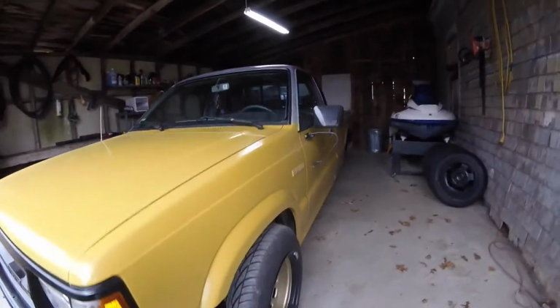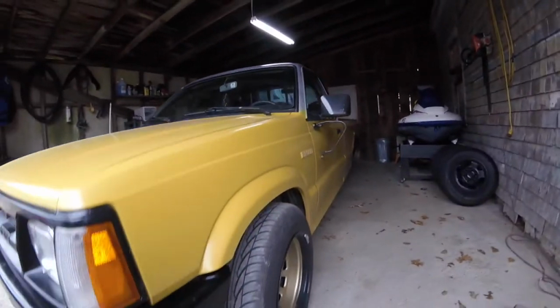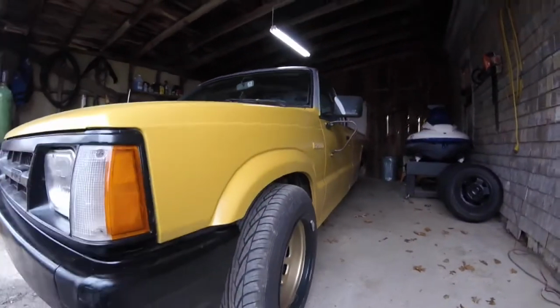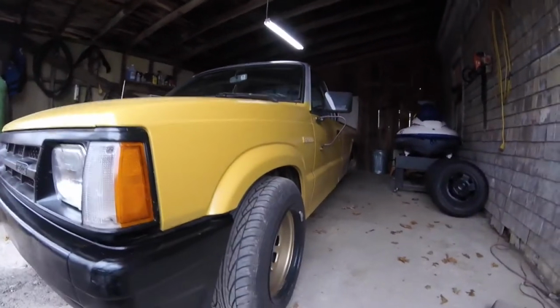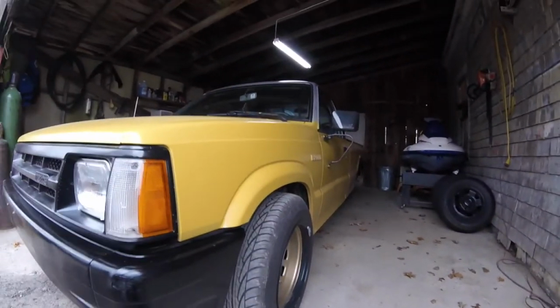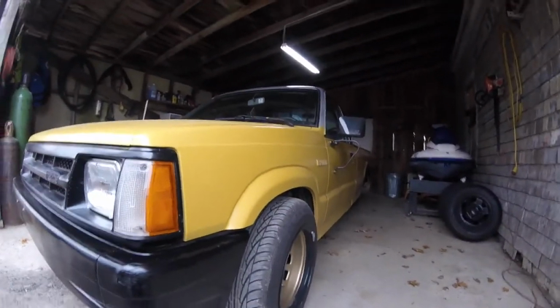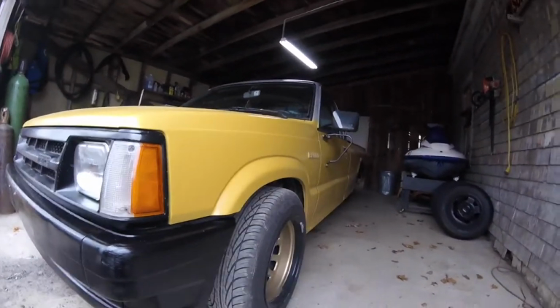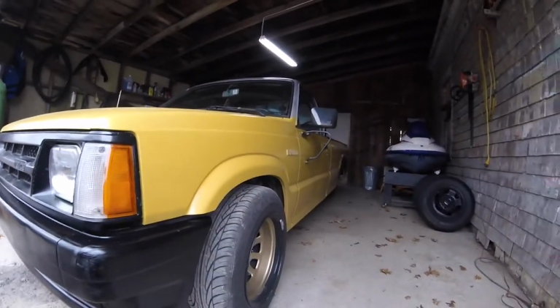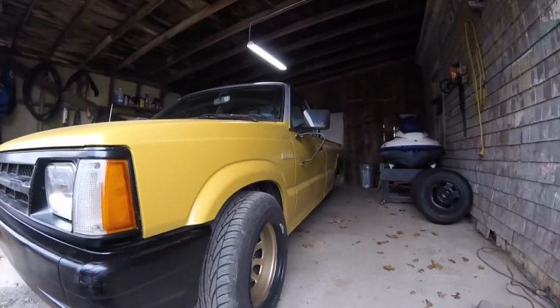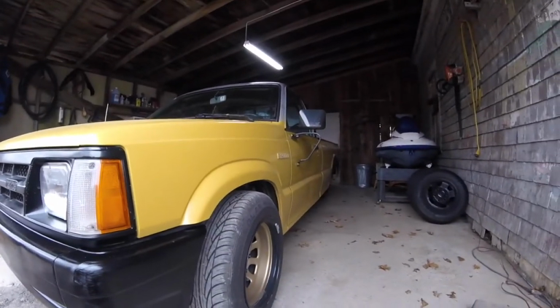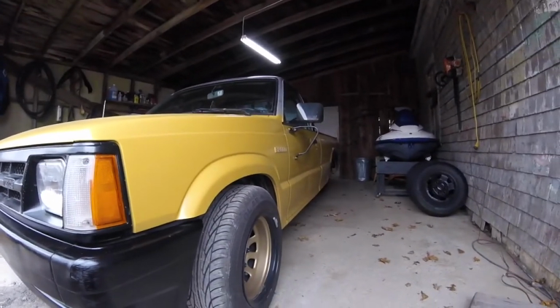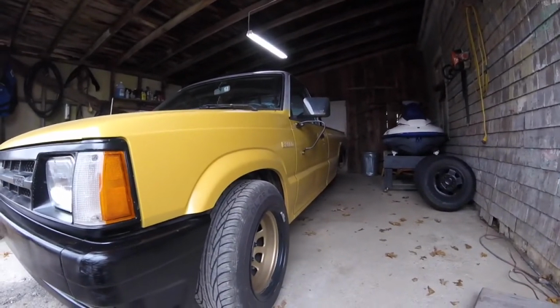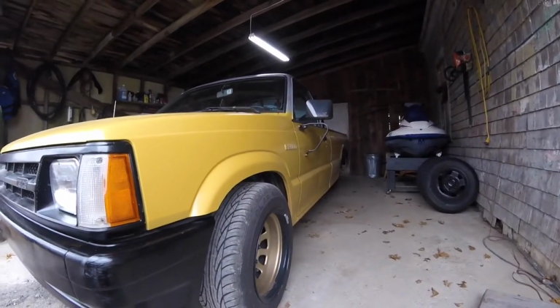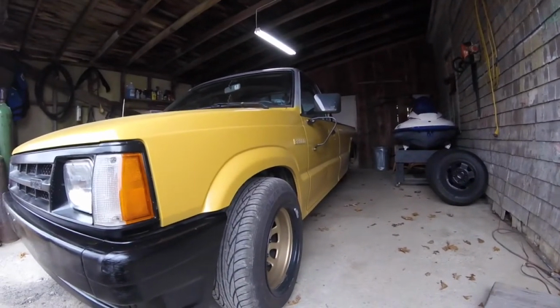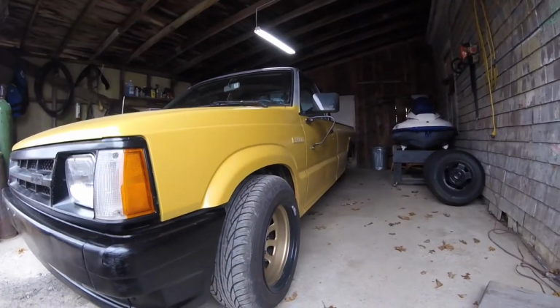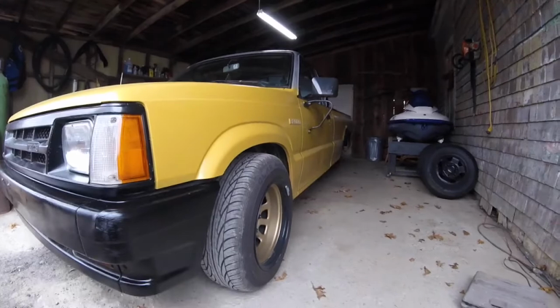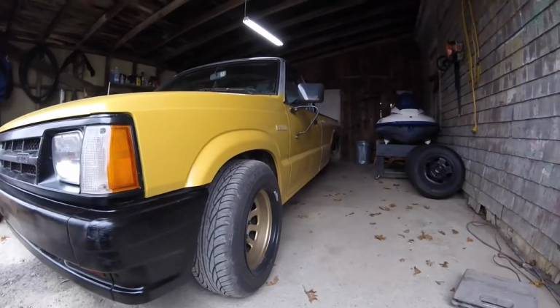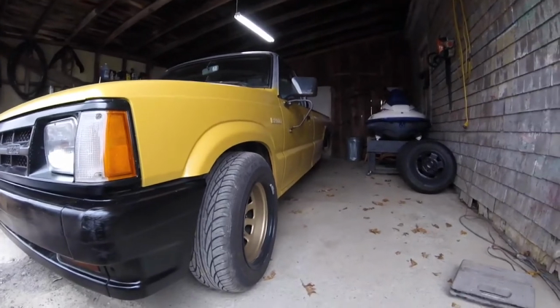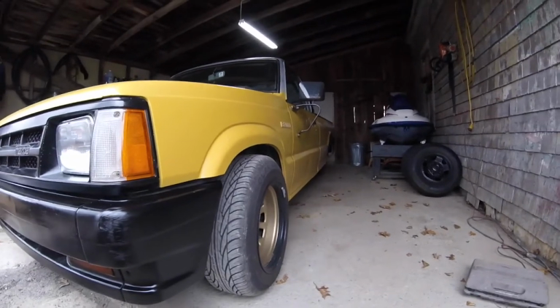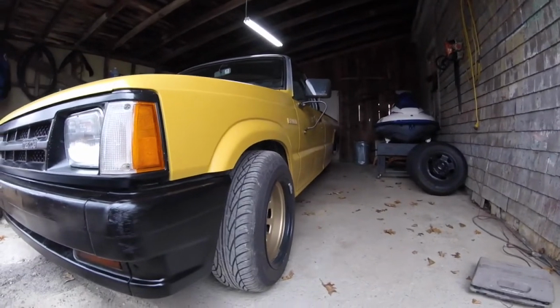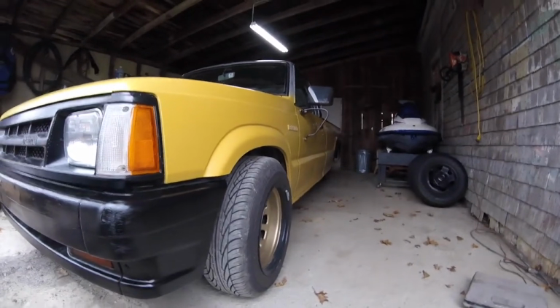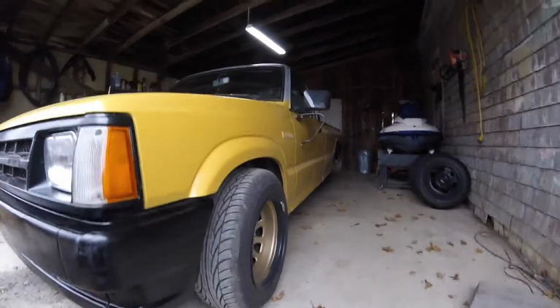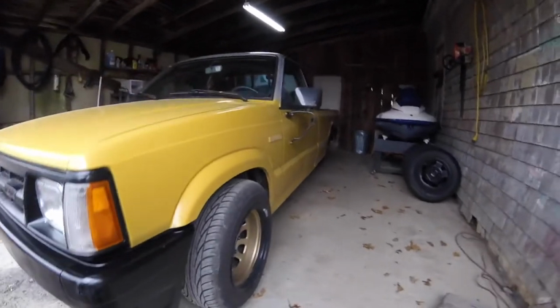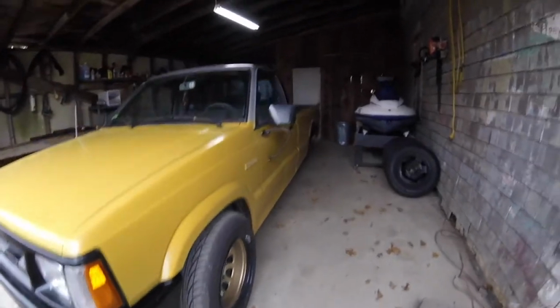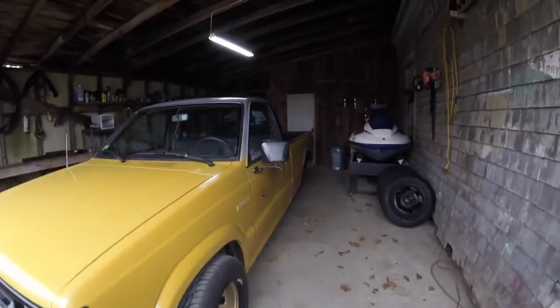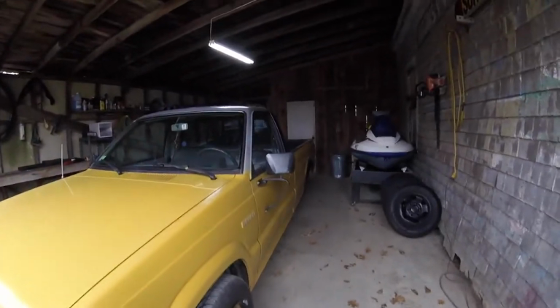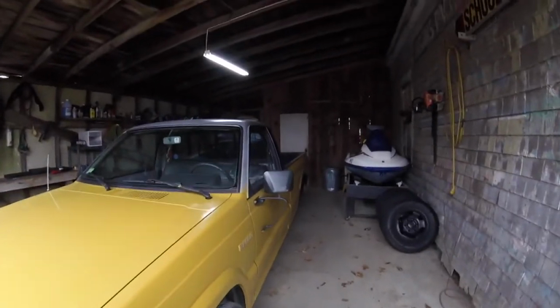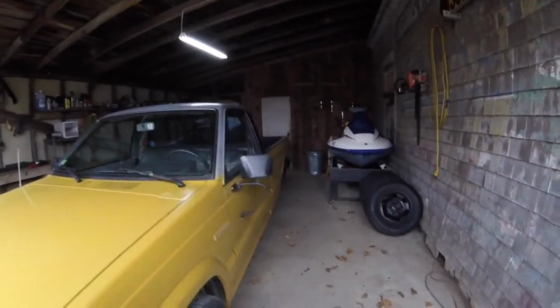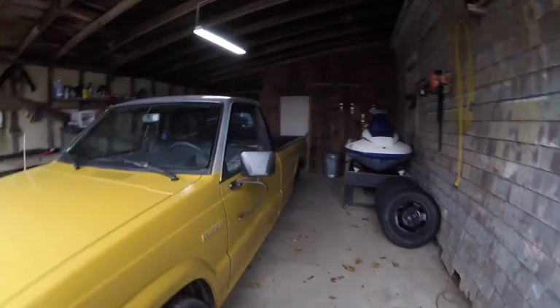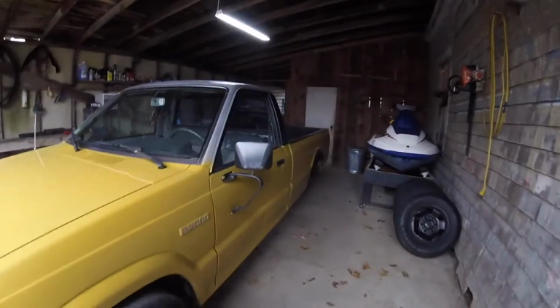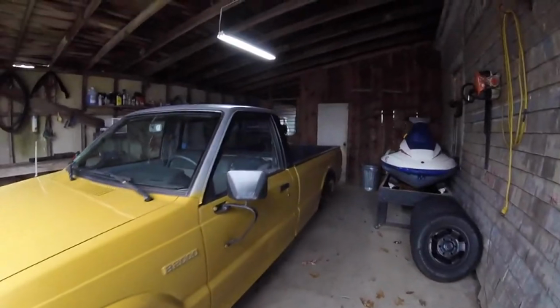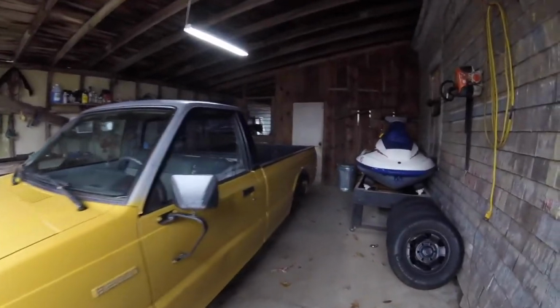Gotta get some front fender flares to match the rears. They're actually in the mail right now, so that'll be soon. Damn, wait till you guys see it with the back on — the thing sits so mean.